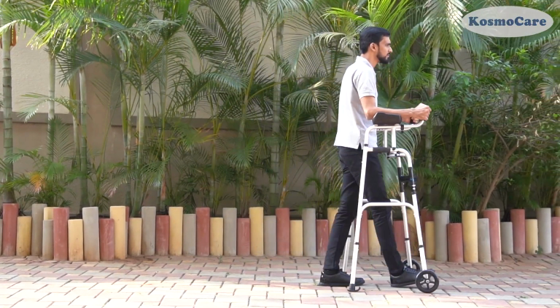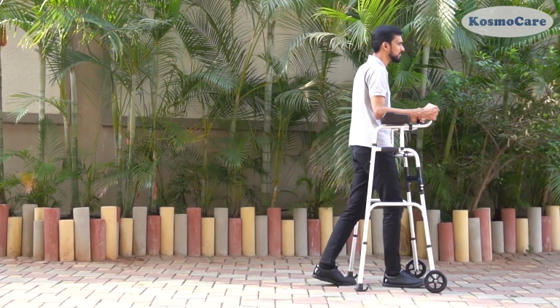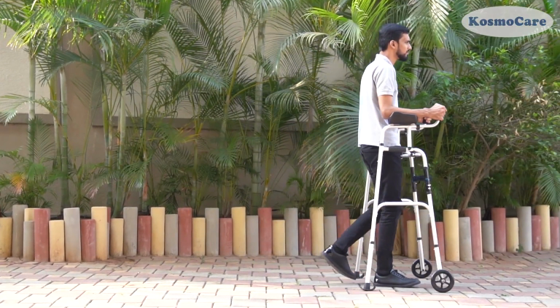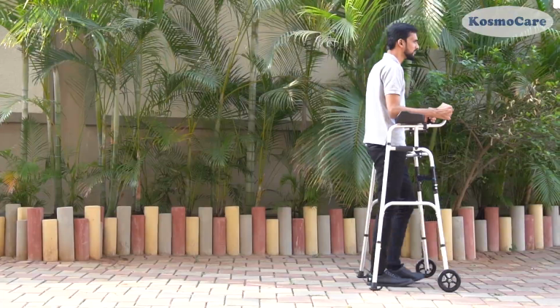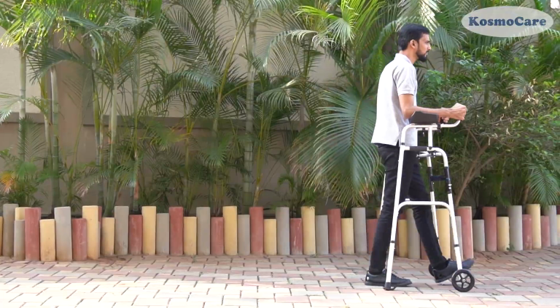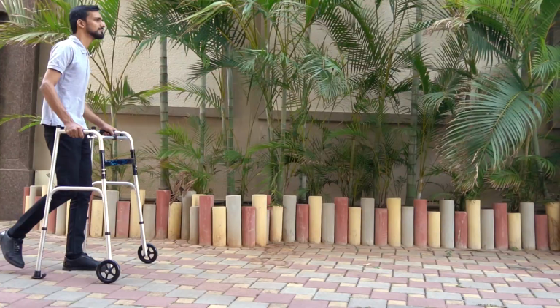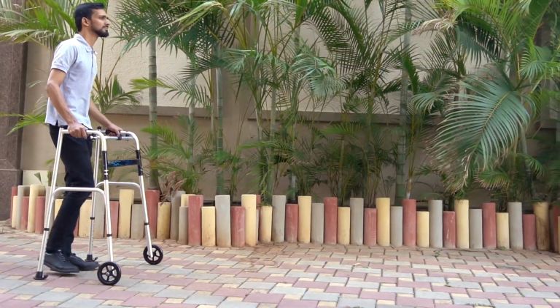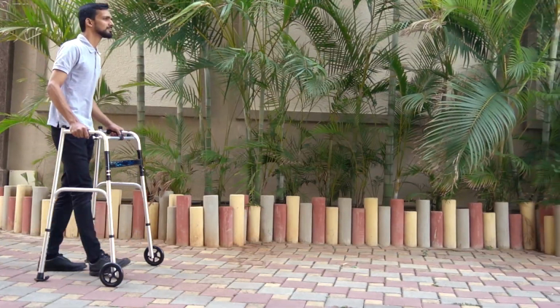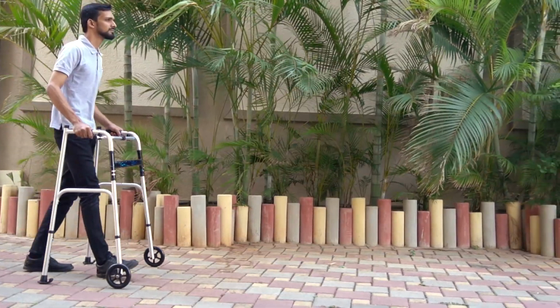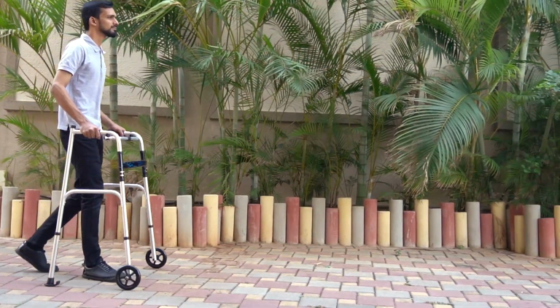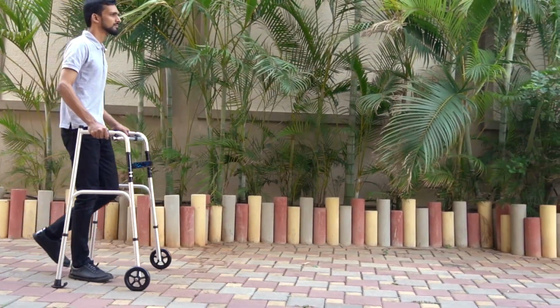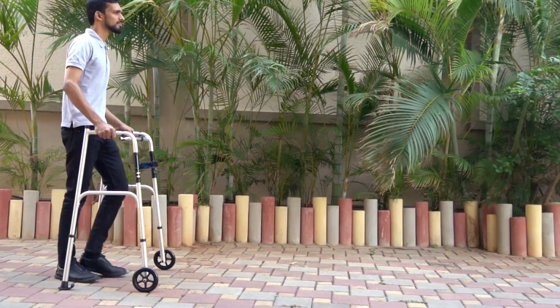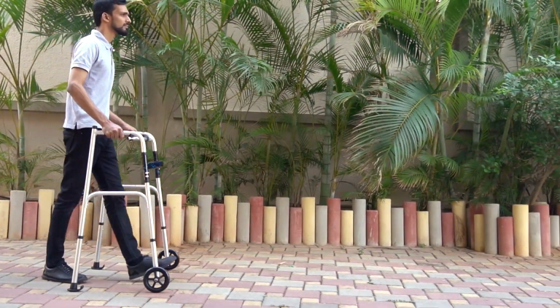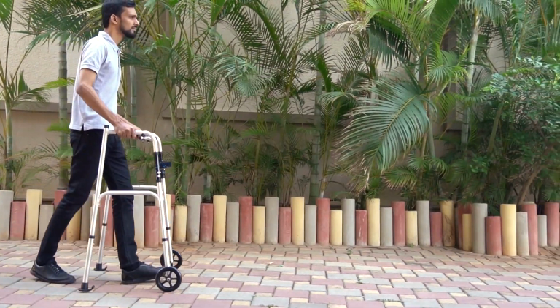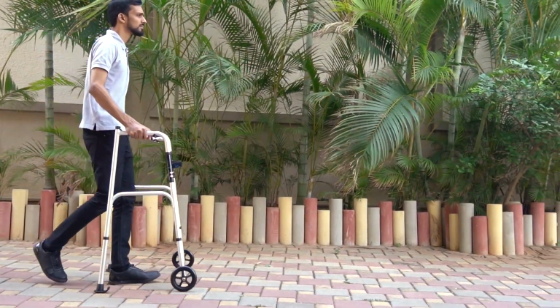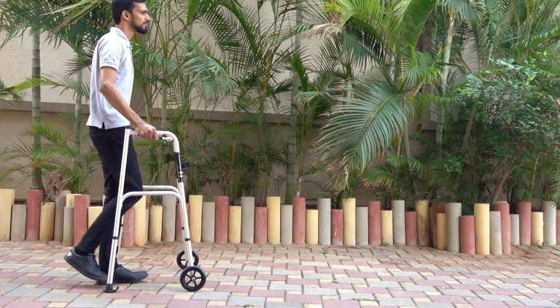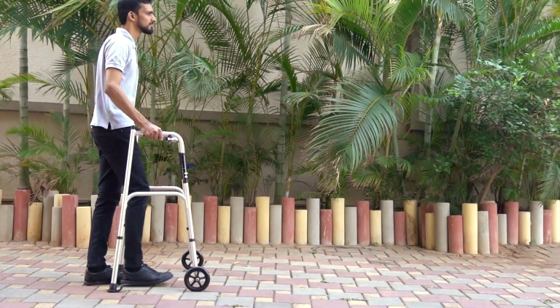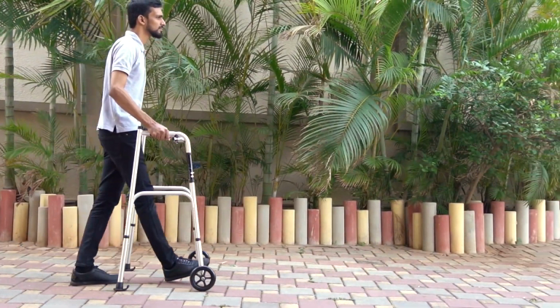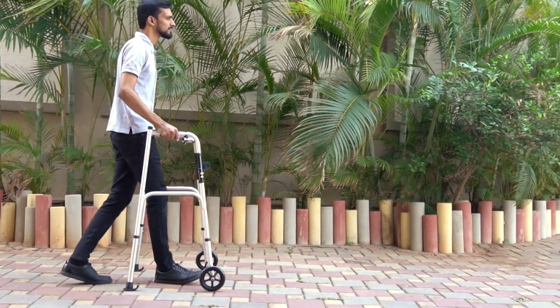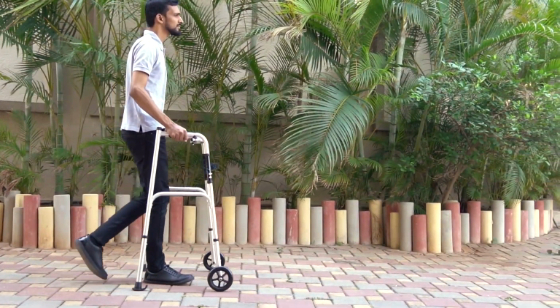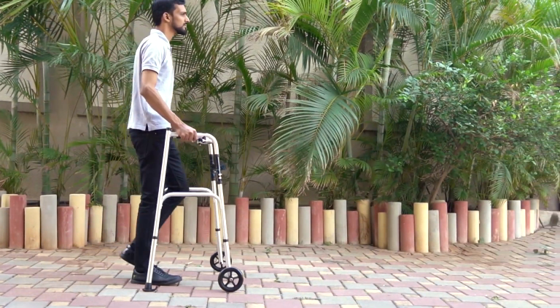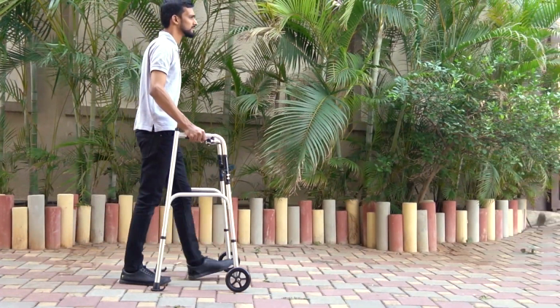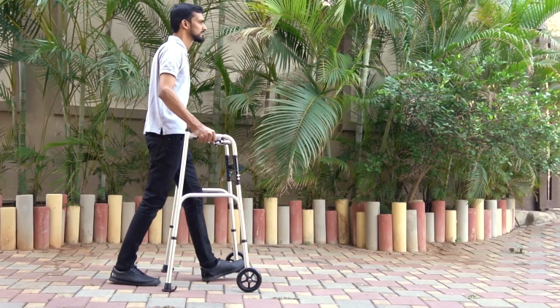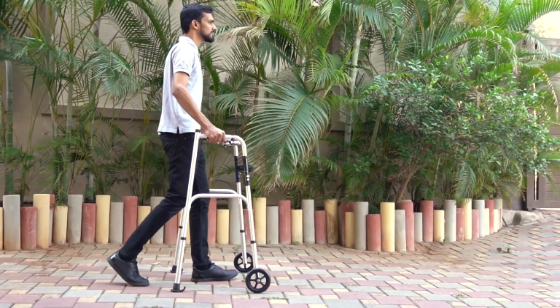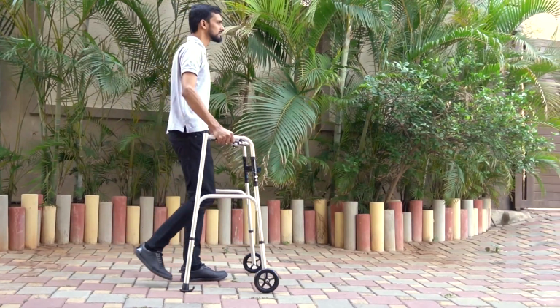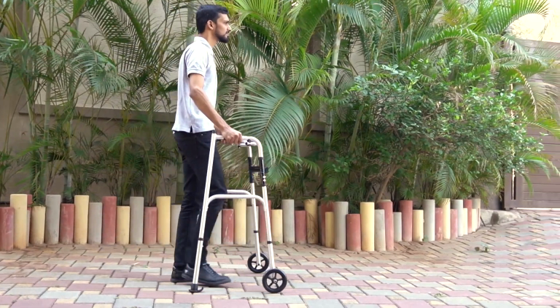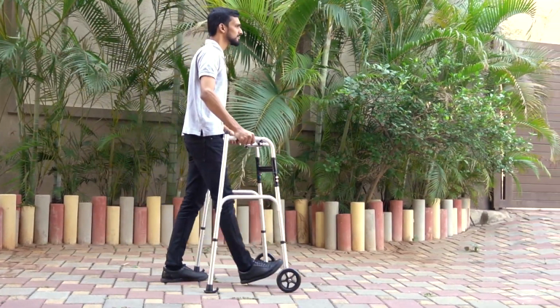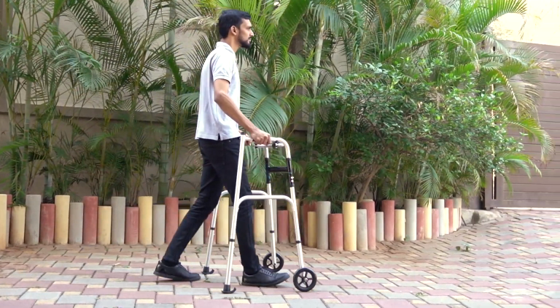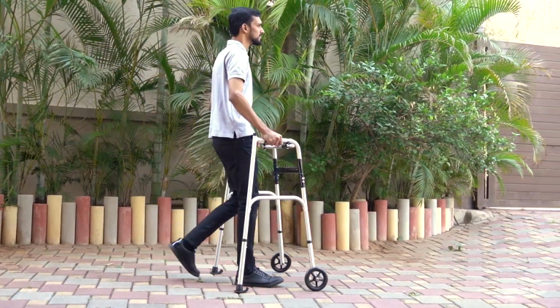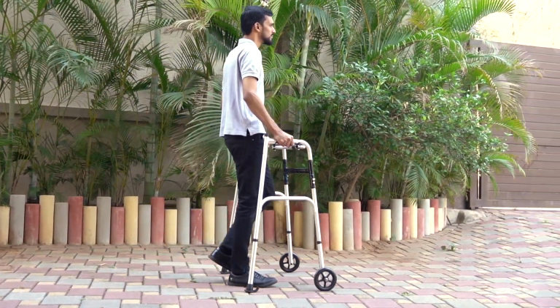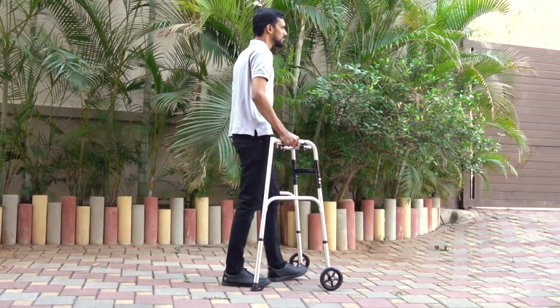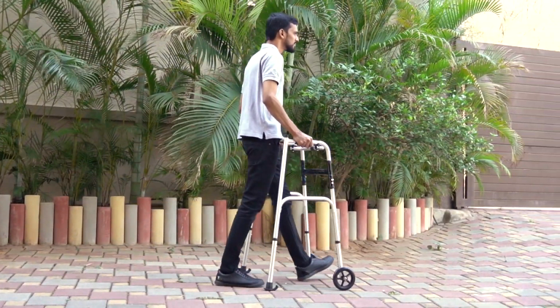With a simple detachment, it transforms into a traditional Walker, providing versatility for users based on their needs and preferences.